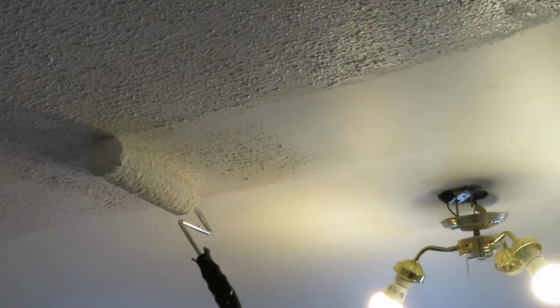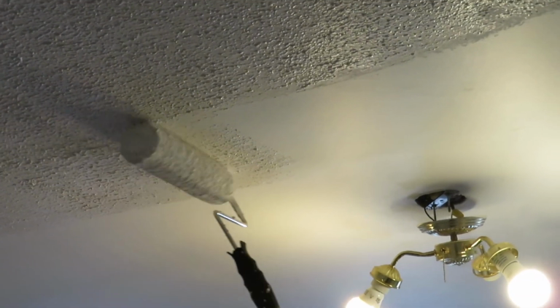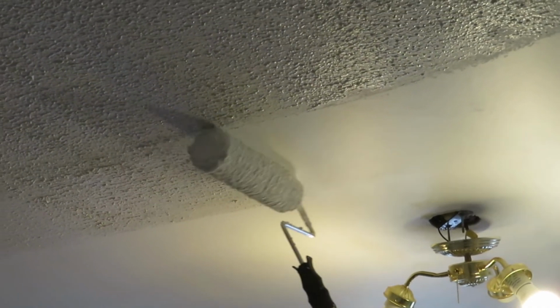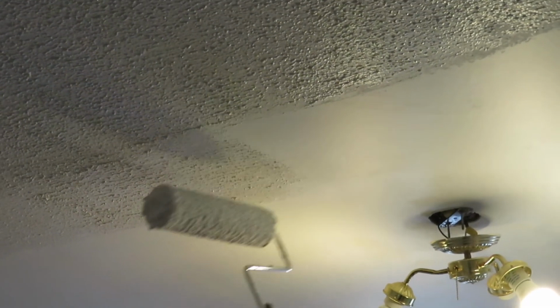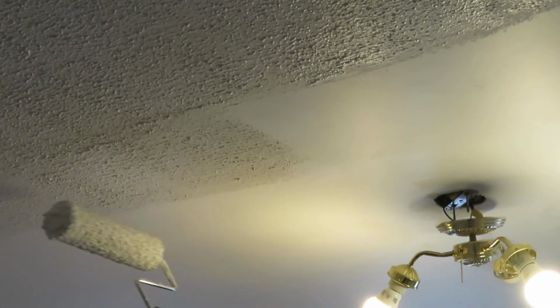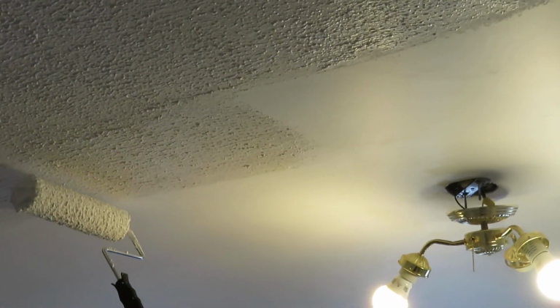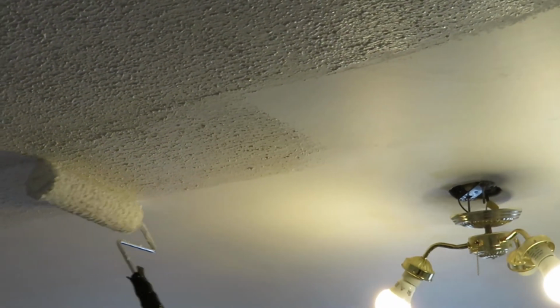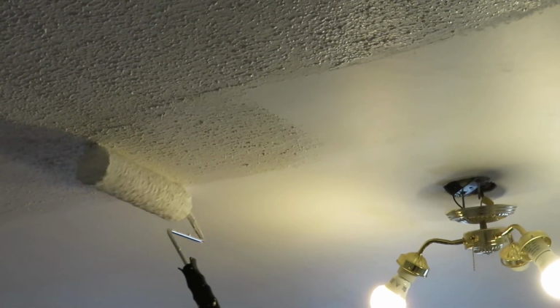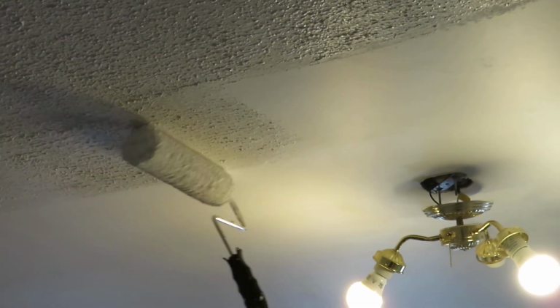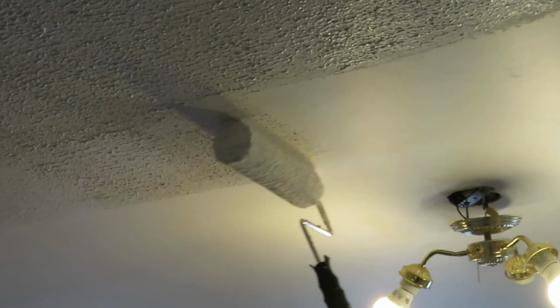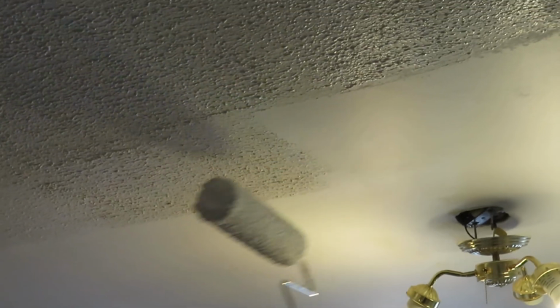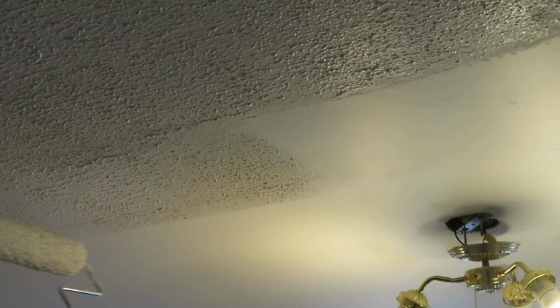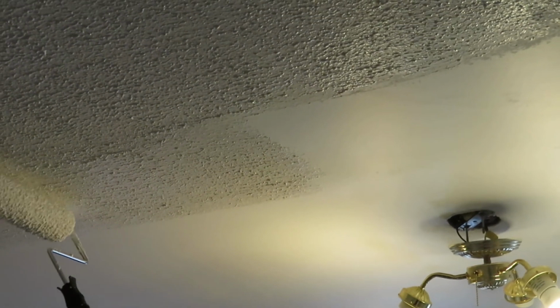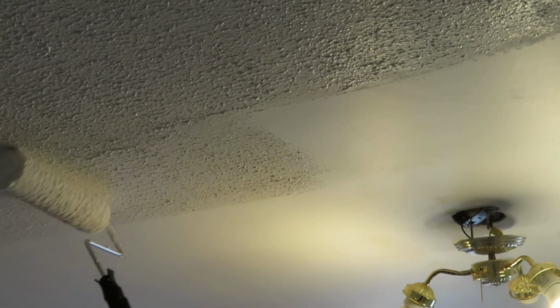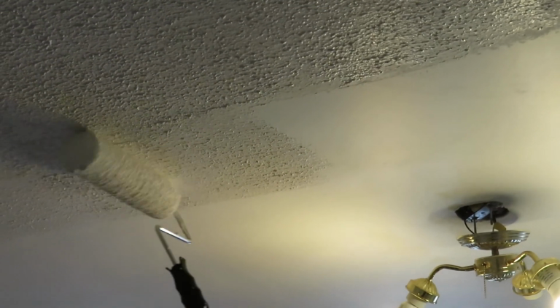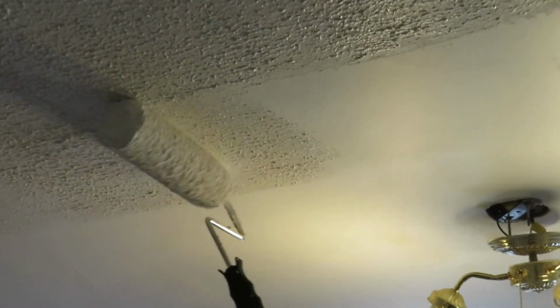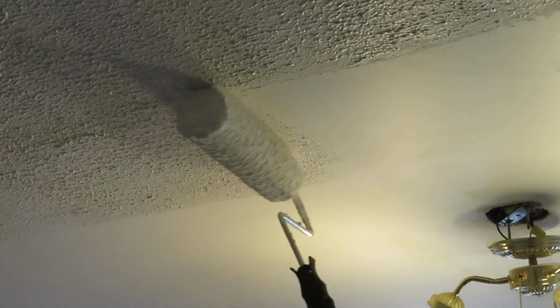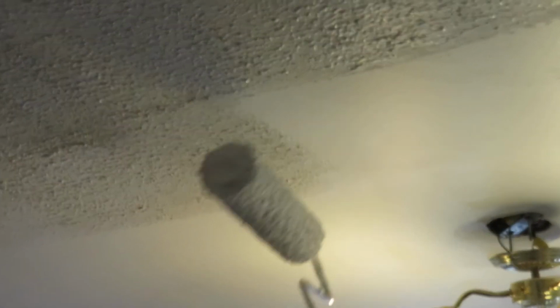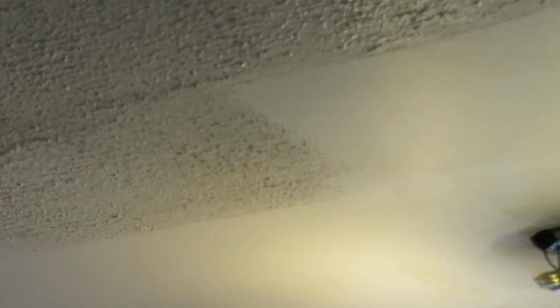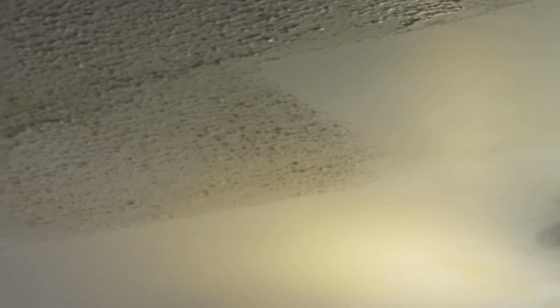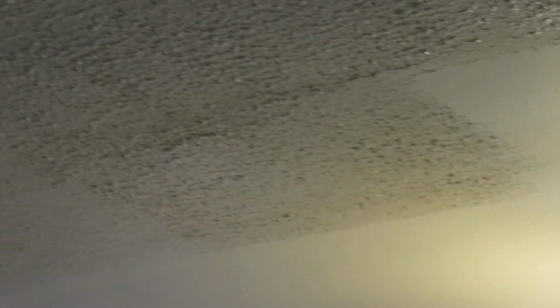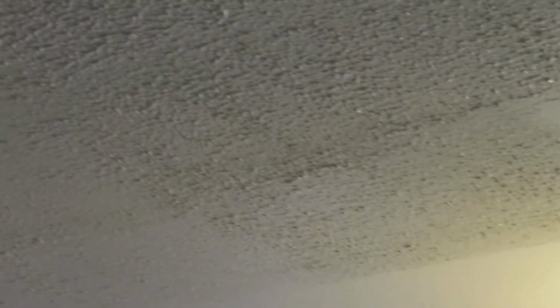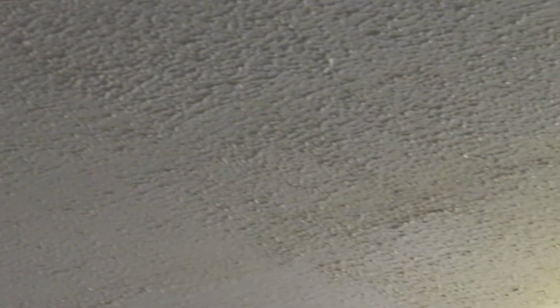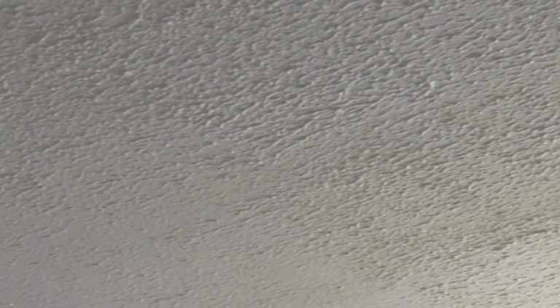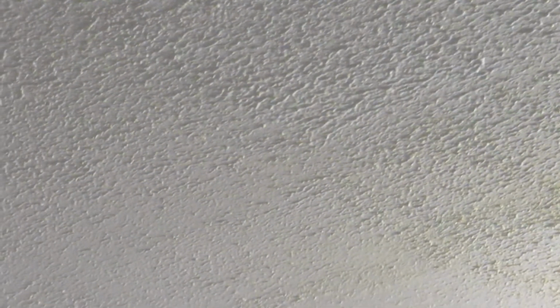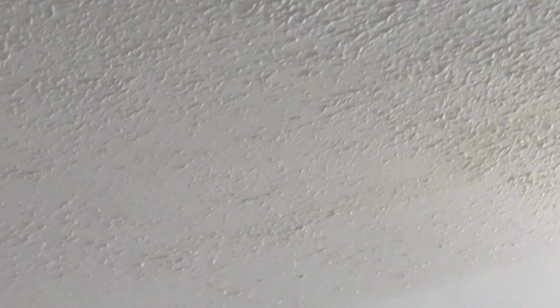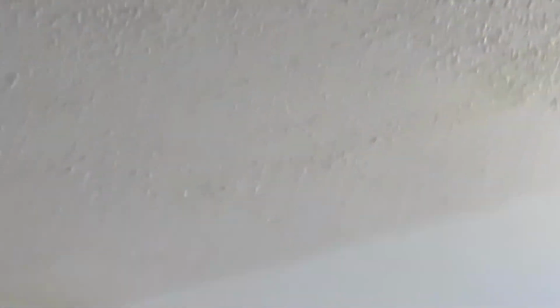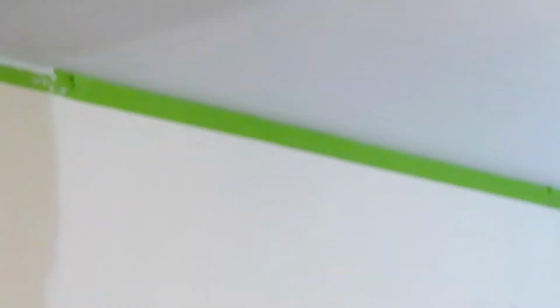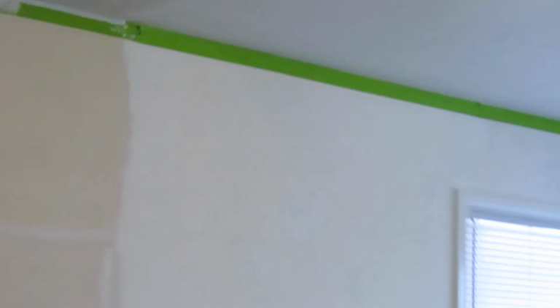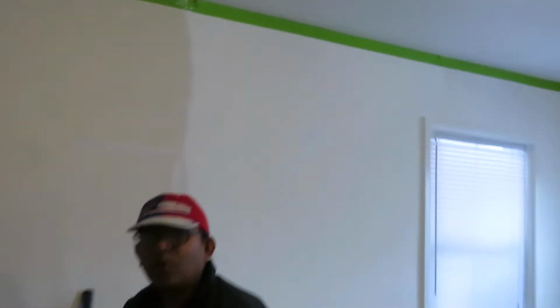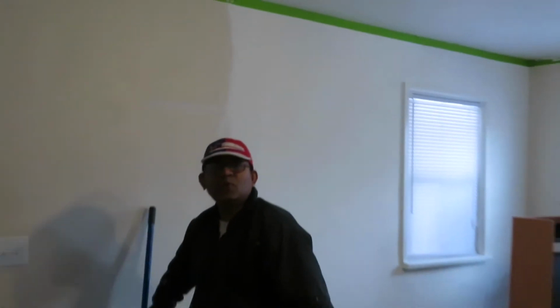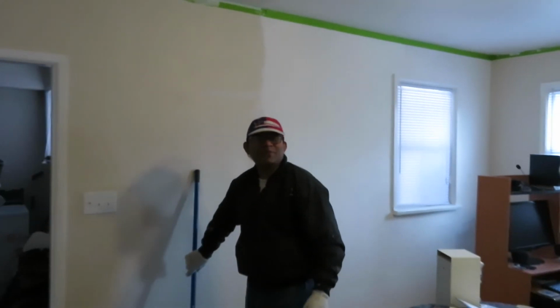You need to apply several times in the same place to get a nice popcorn texture. Okay, that's how you do it. Thanks for watching, hope you learned something.